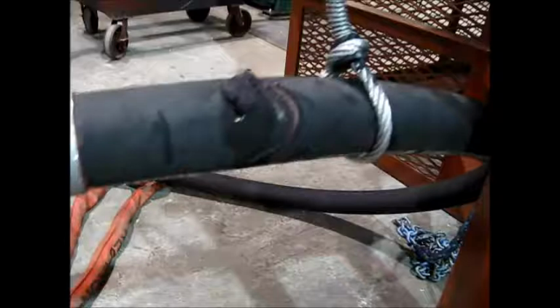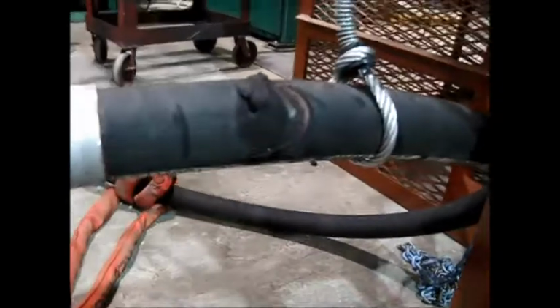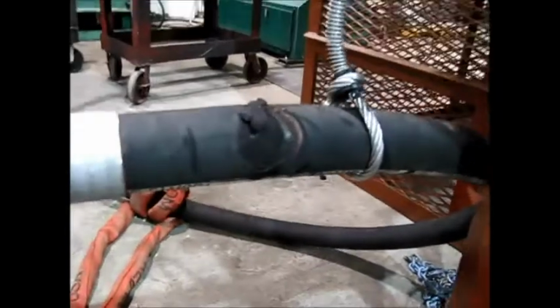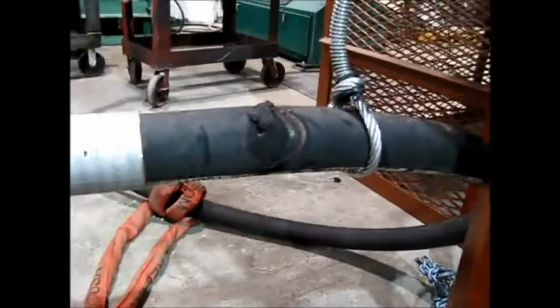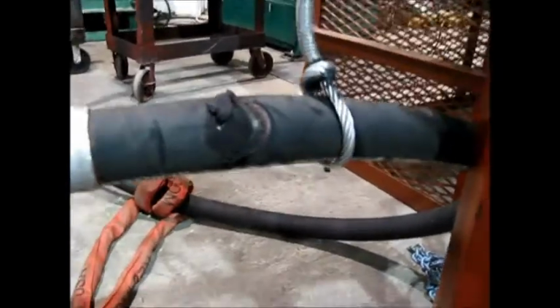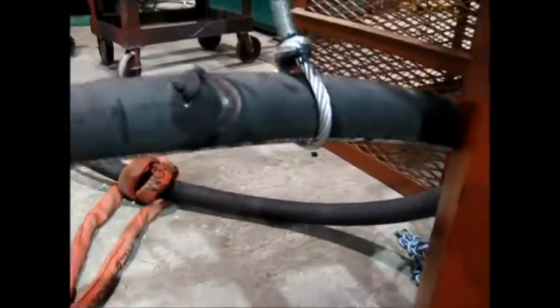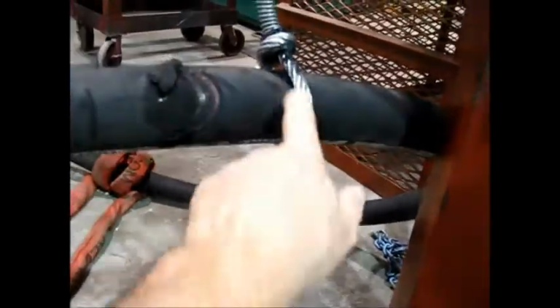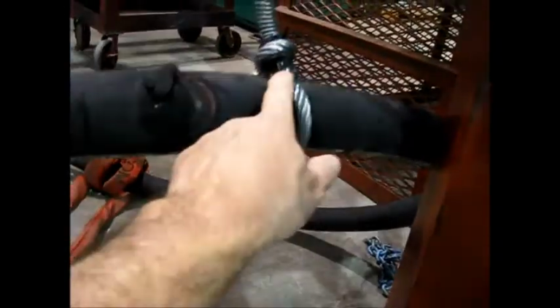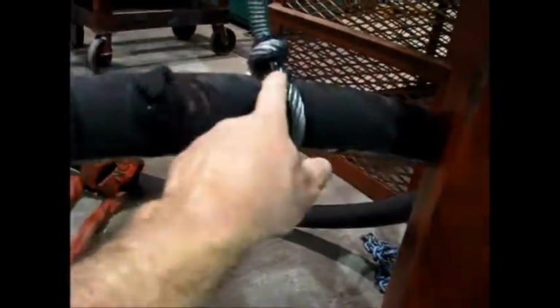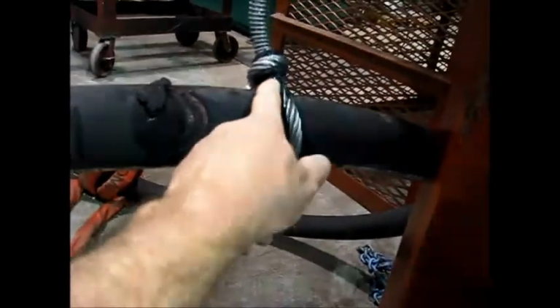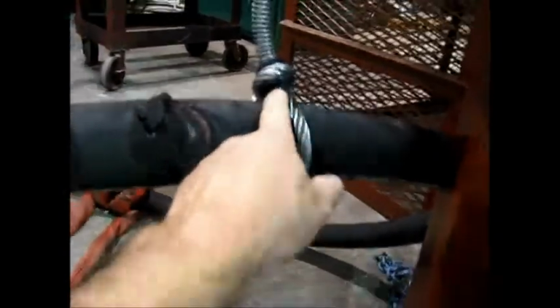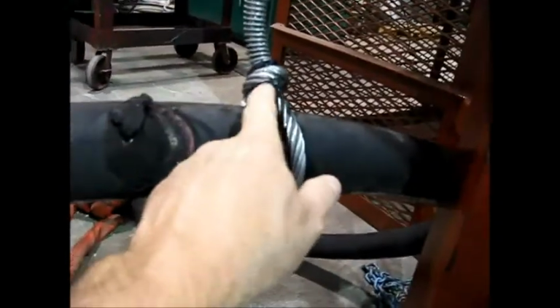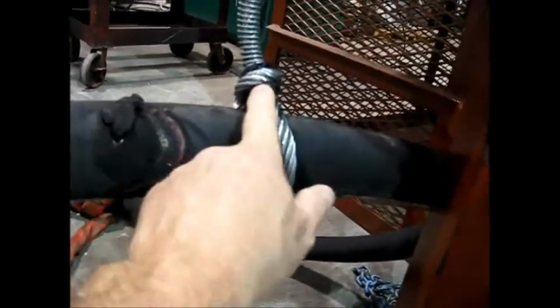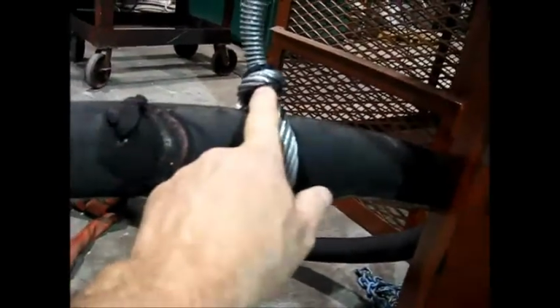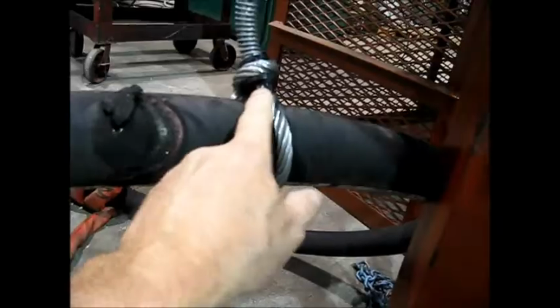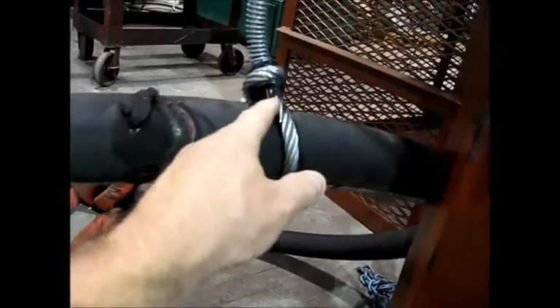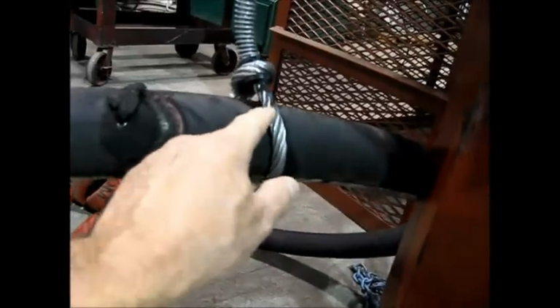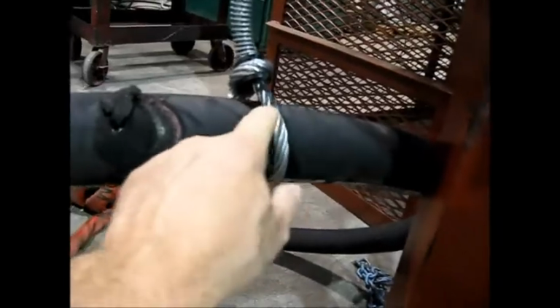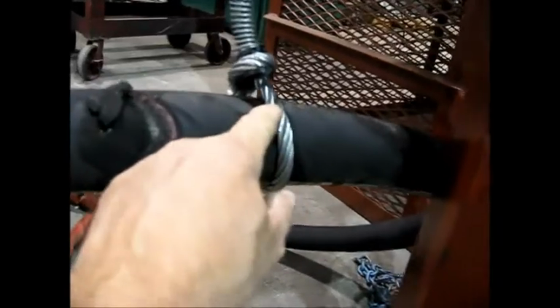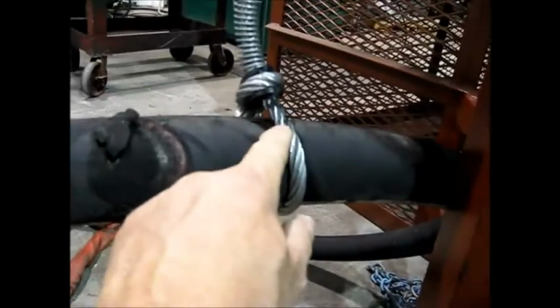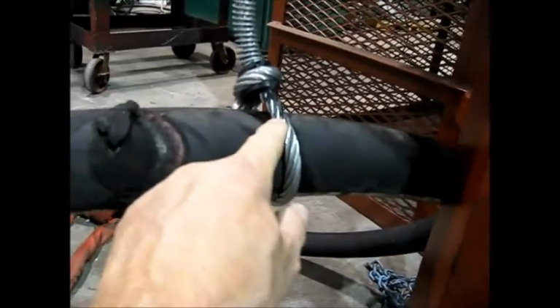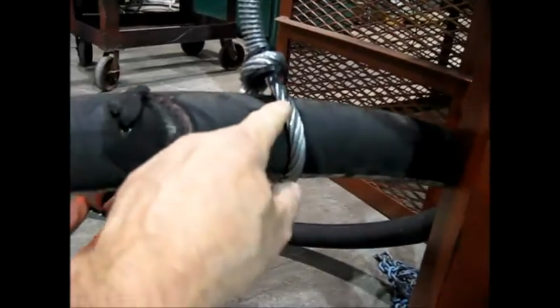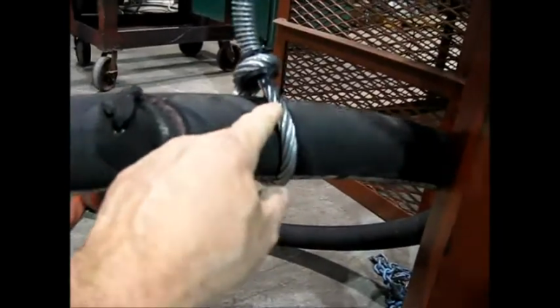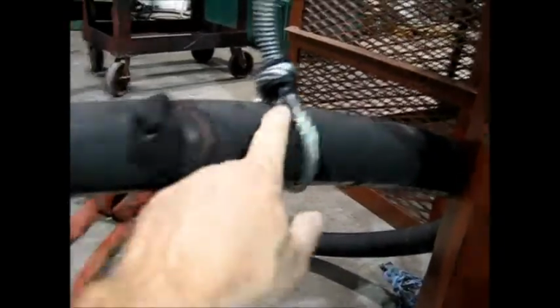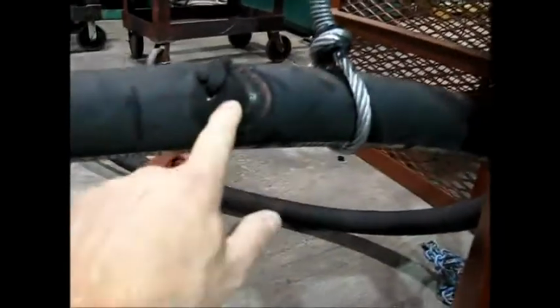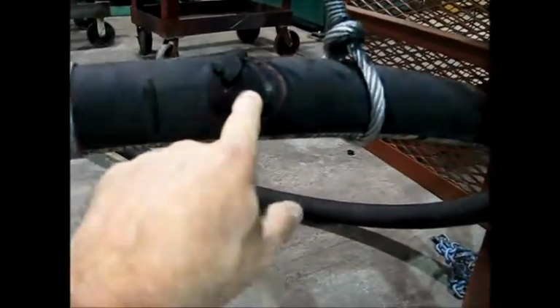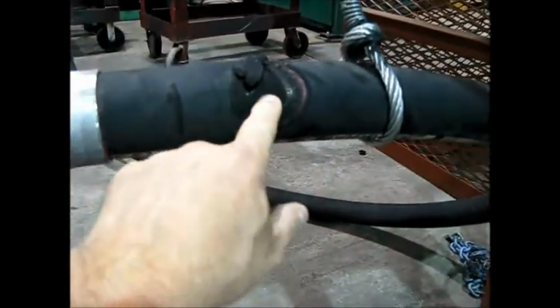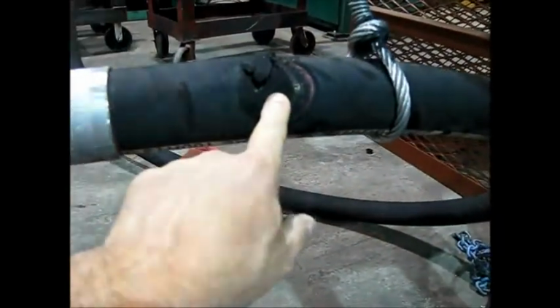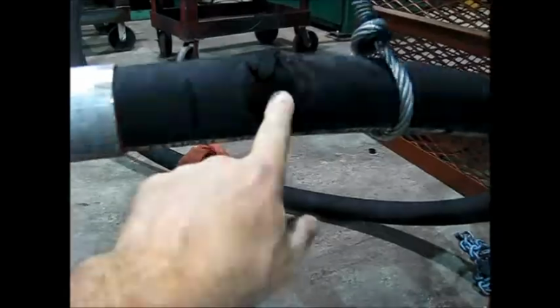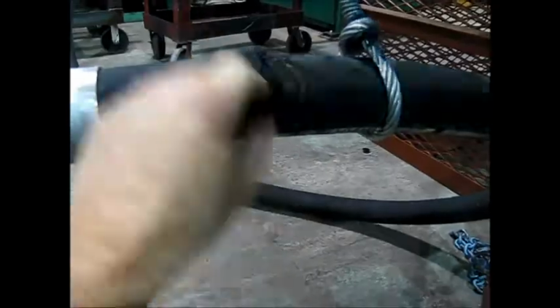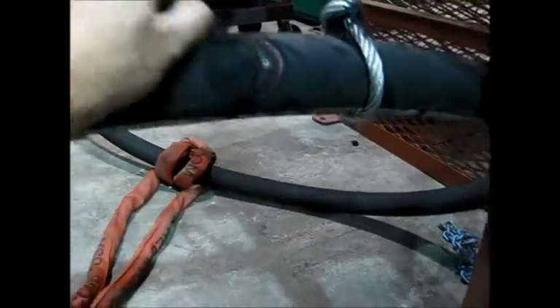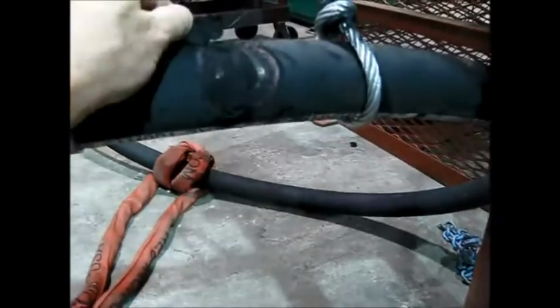The cable choker locked in very well. You can tell how it pulled in right here — the sleeve allowed the cable to pull all the way in, pulled all the way down to the core of this R-13.